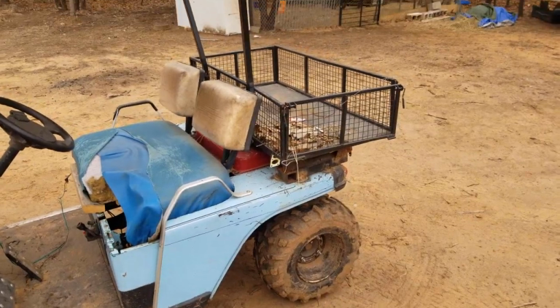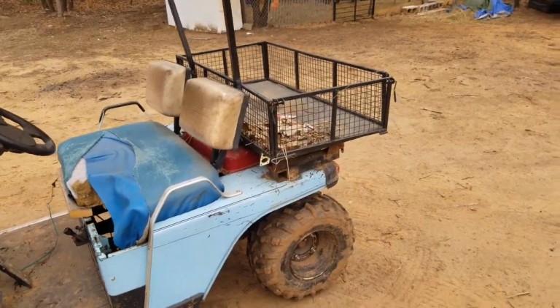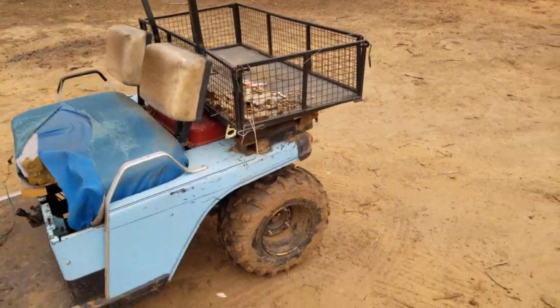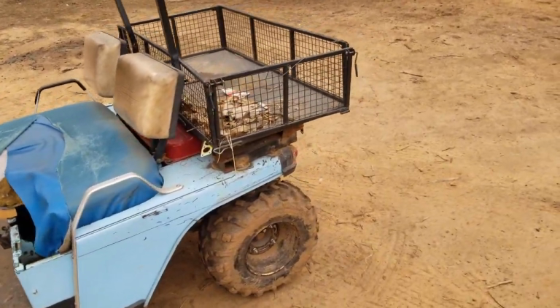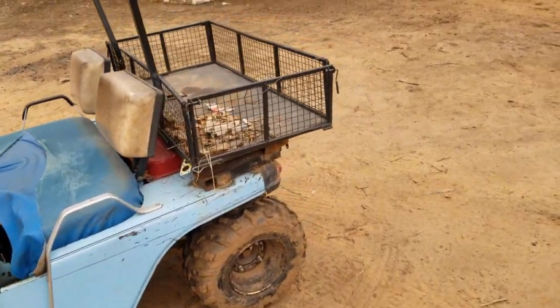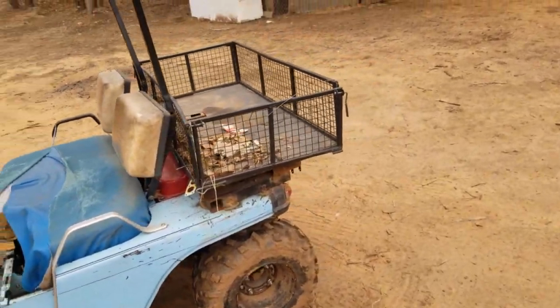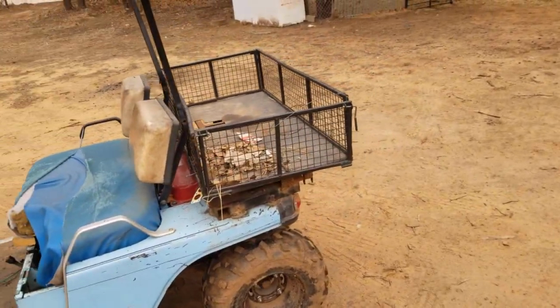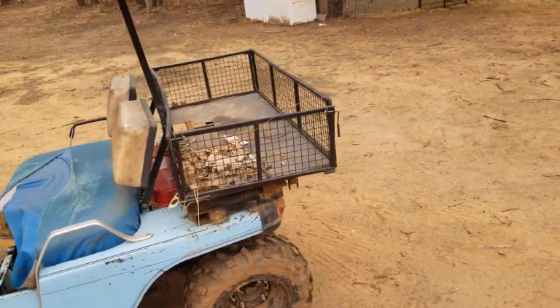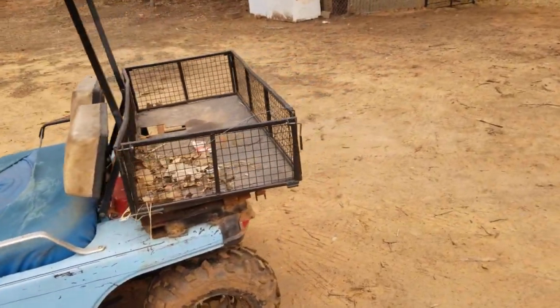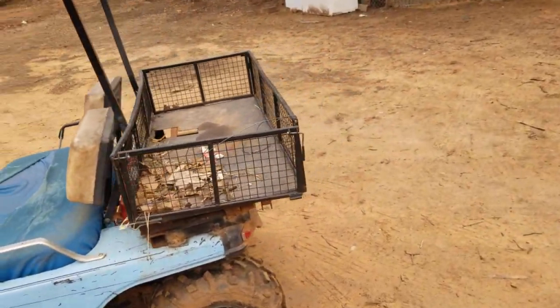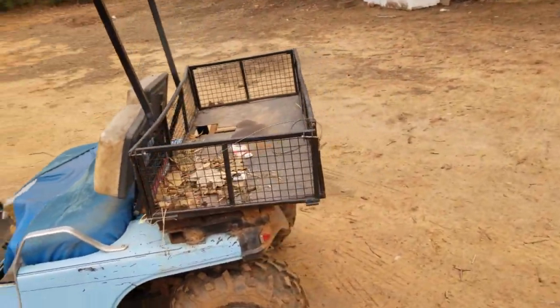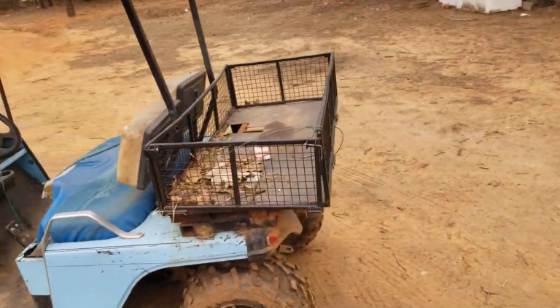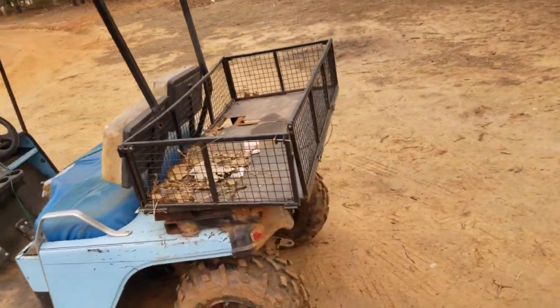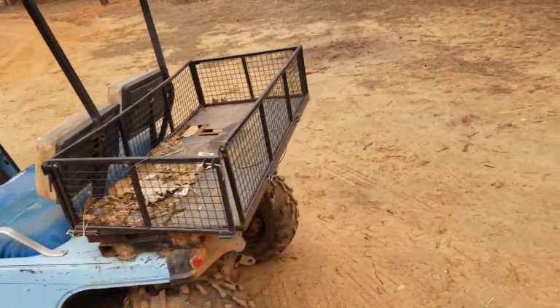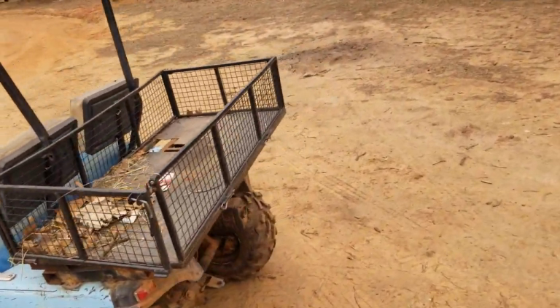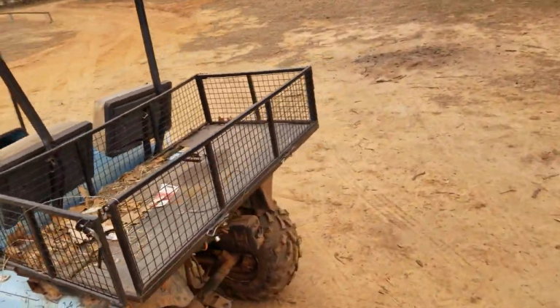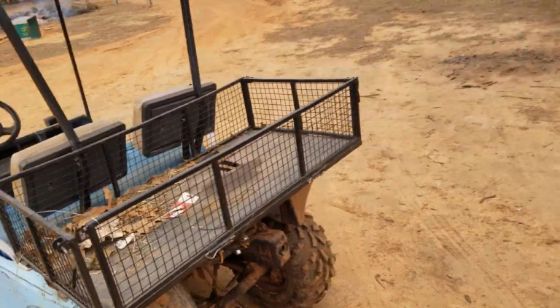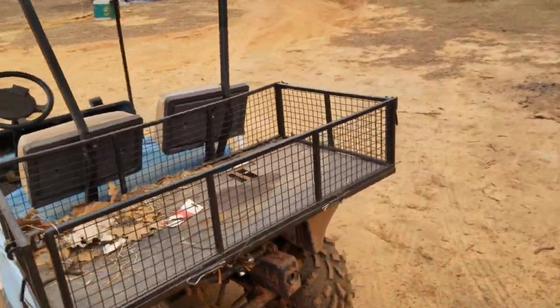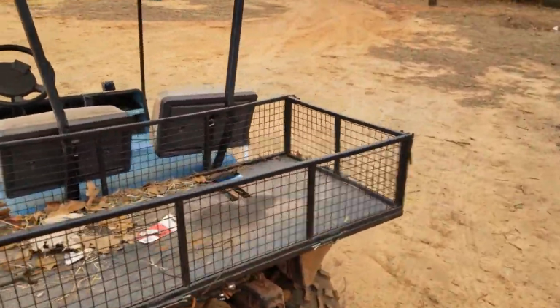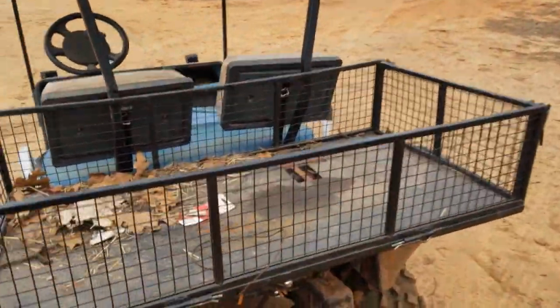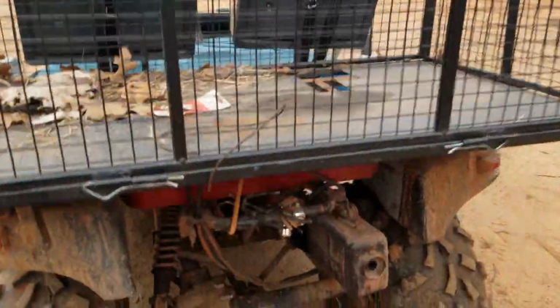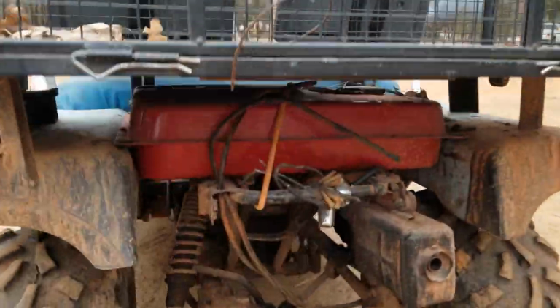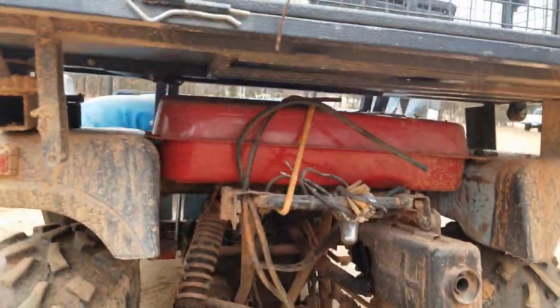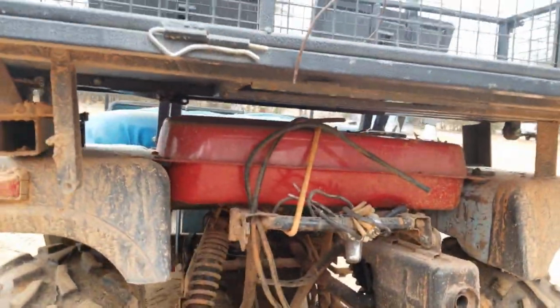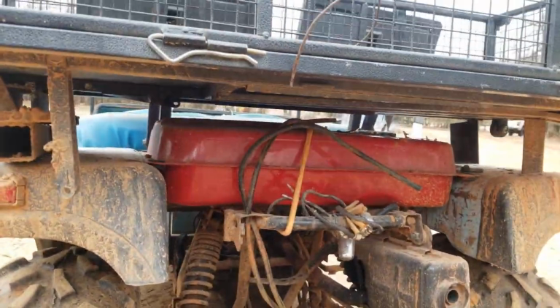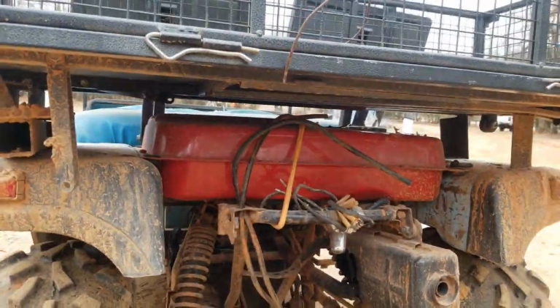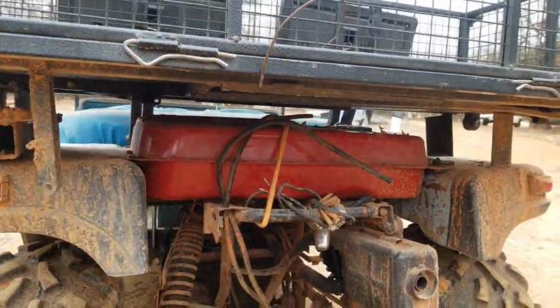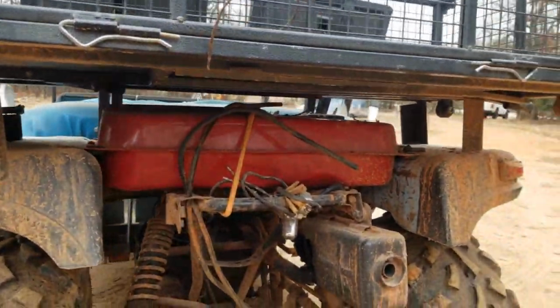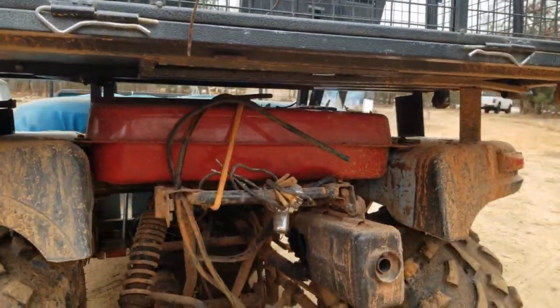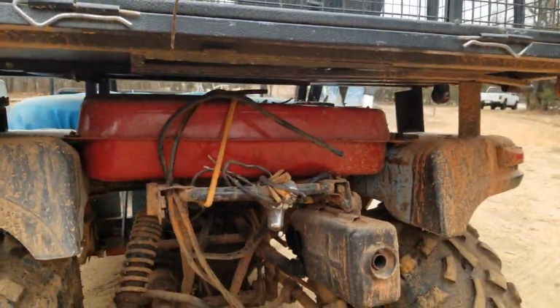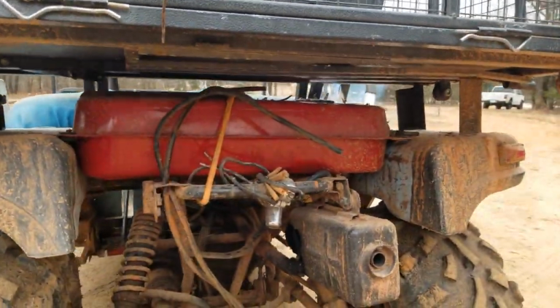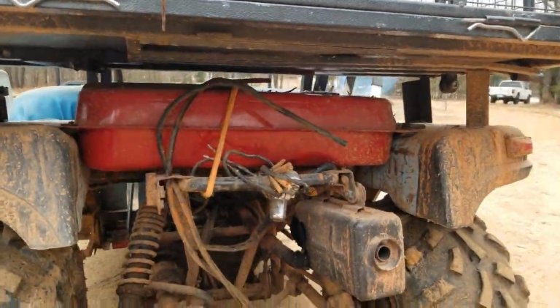The back is made out of a wagon I found on the curb, and the fuel tank for it is off an old generator — it fit in there real nice.